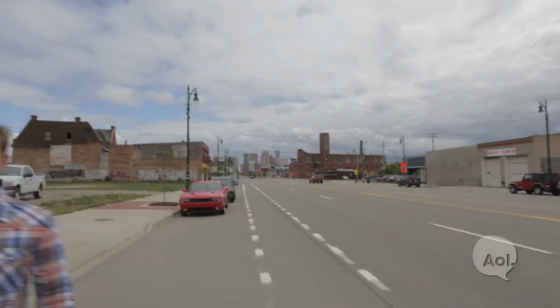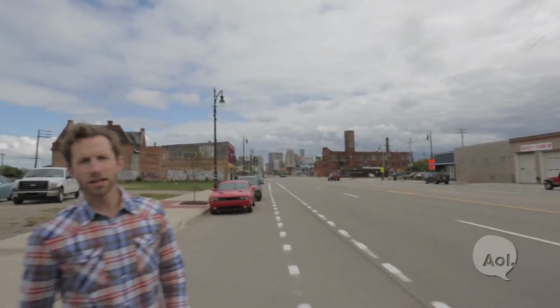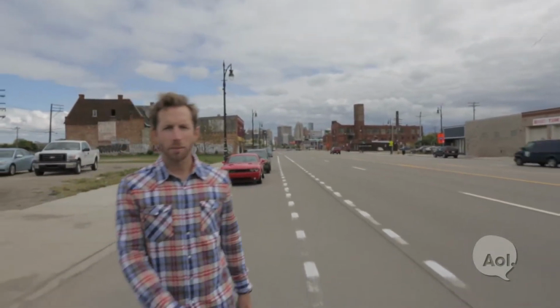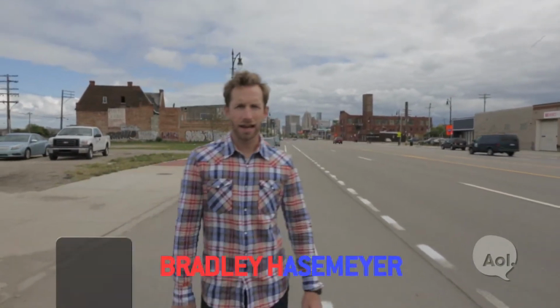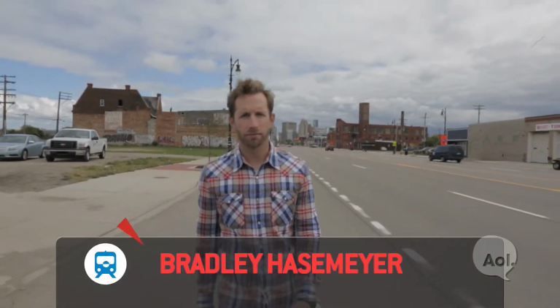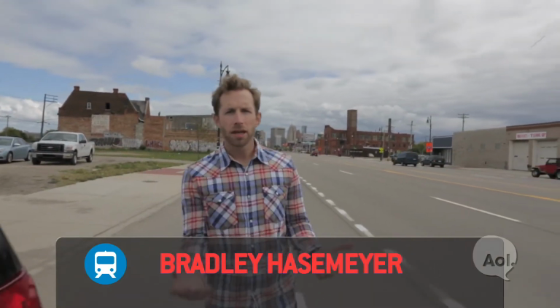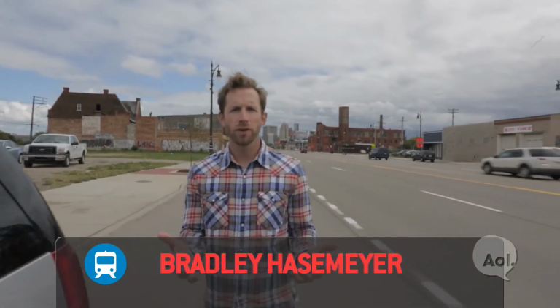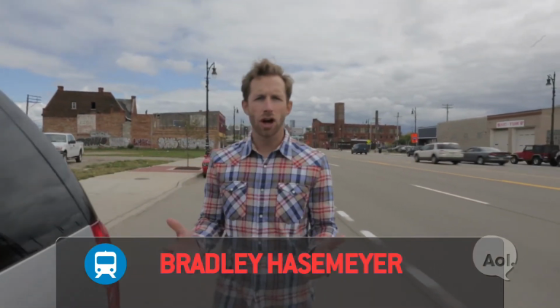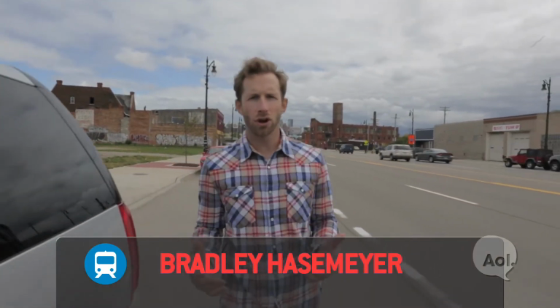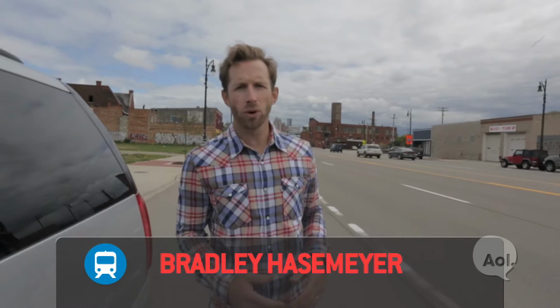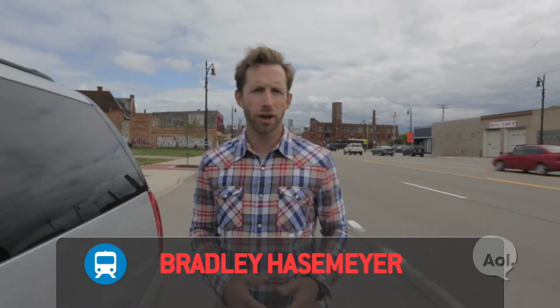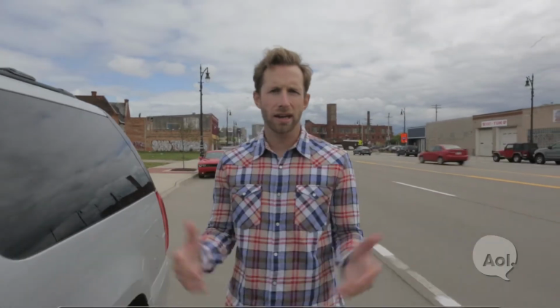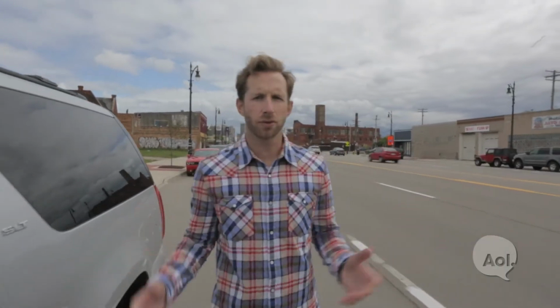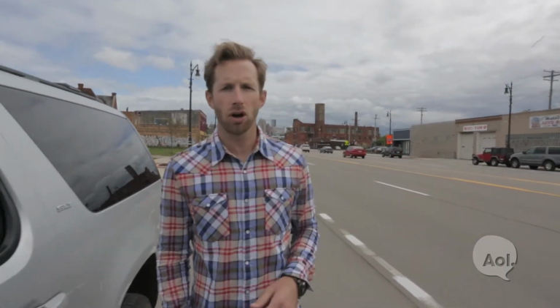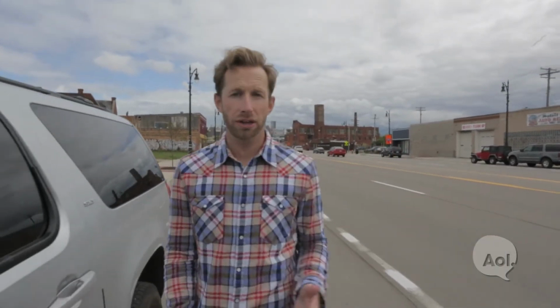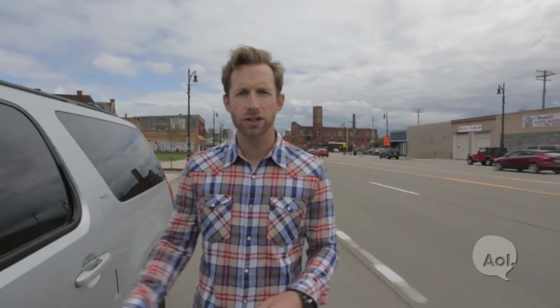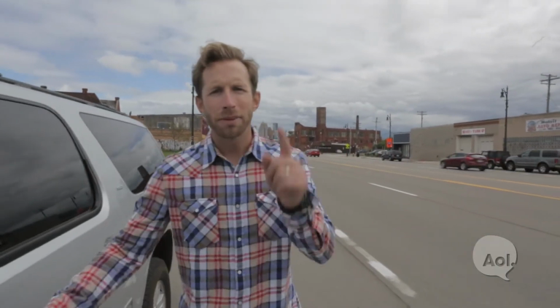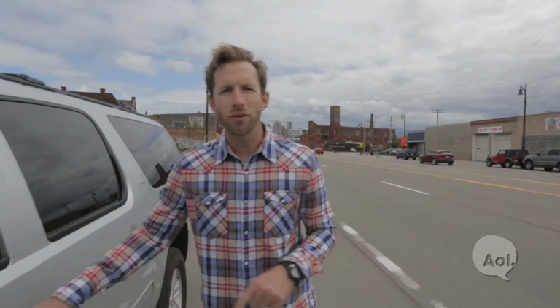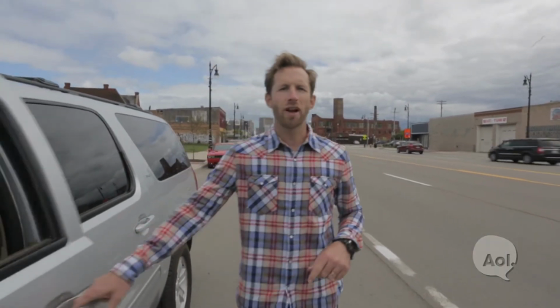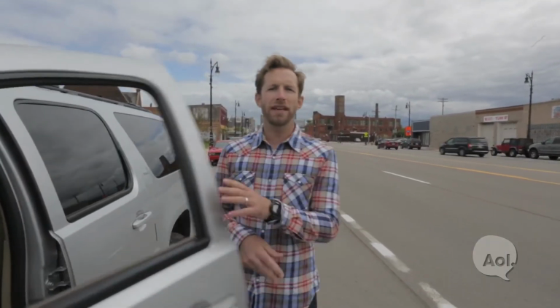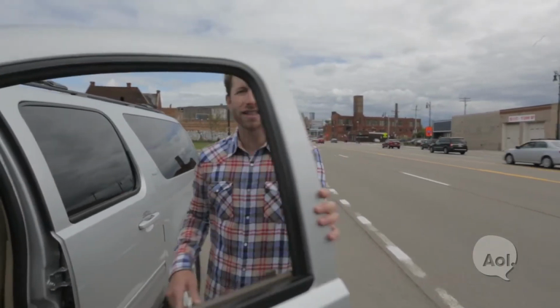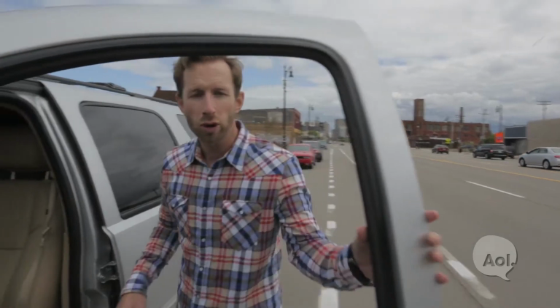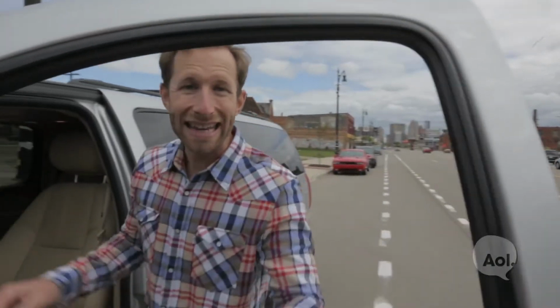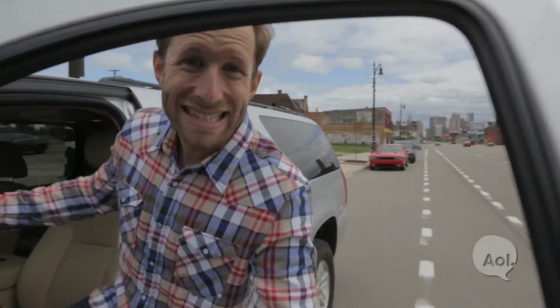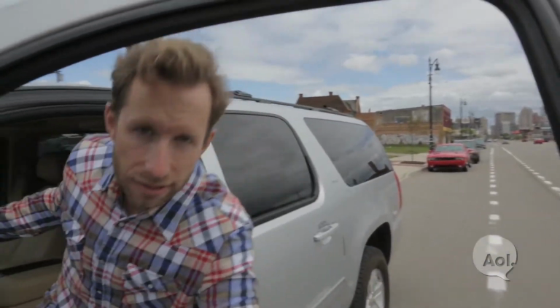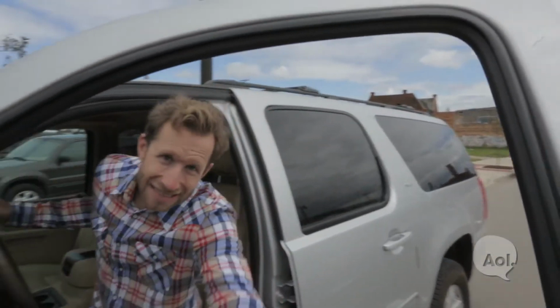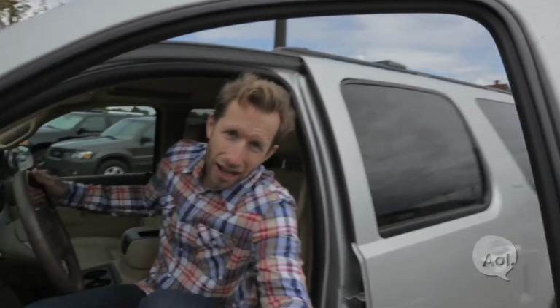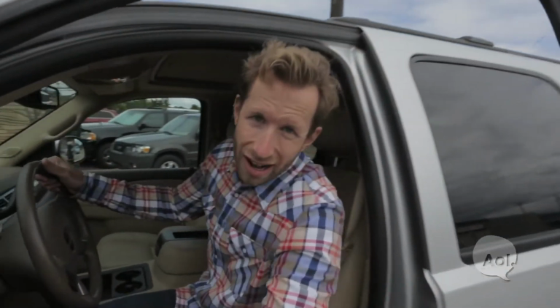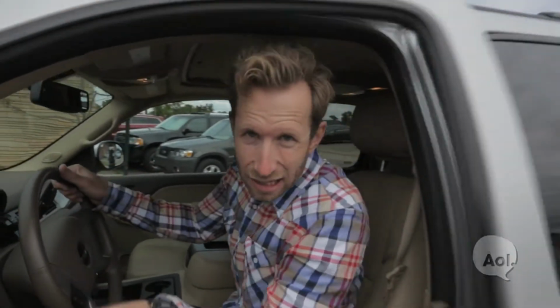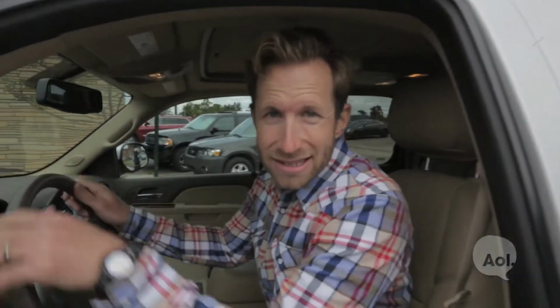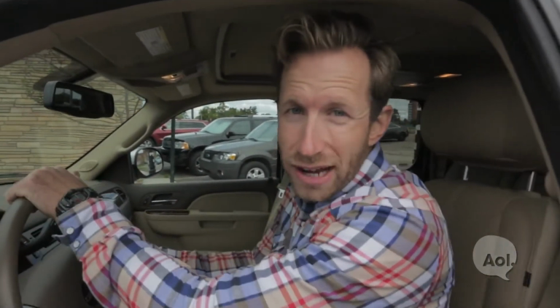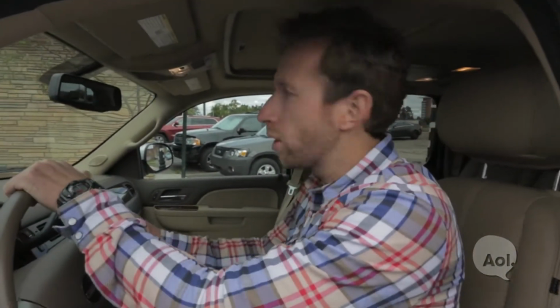Welcome to TransLogic. I'm Bradley Hasemeyer. Many of you have used OnStar before — to make a hands-free call or get directions — but did you know they can track your vehicle if it's stolen and even disable it? Today we're heading to their high-tech command center to find out more.